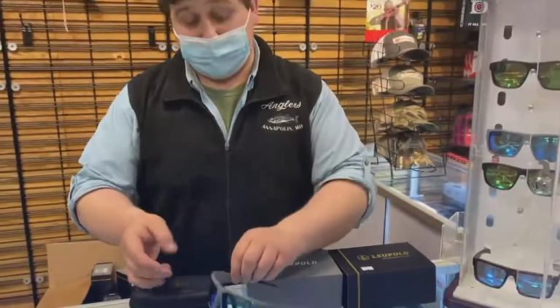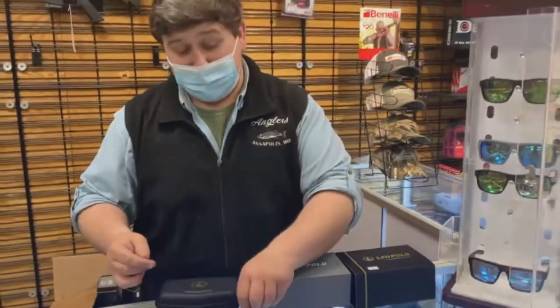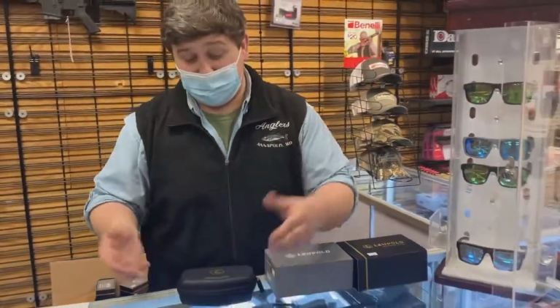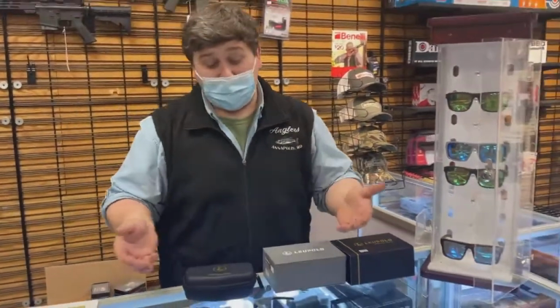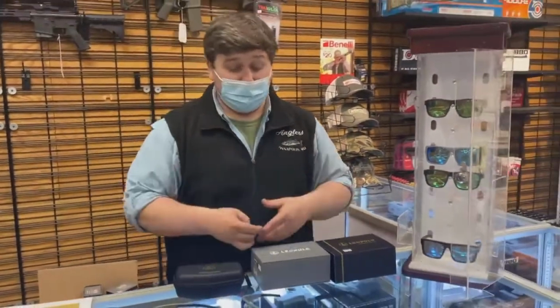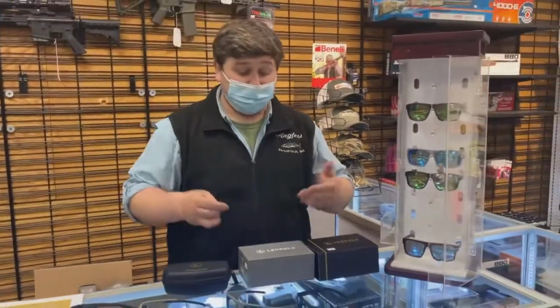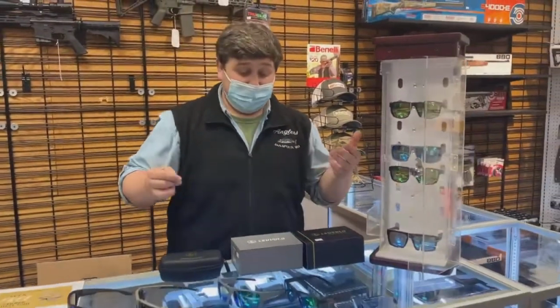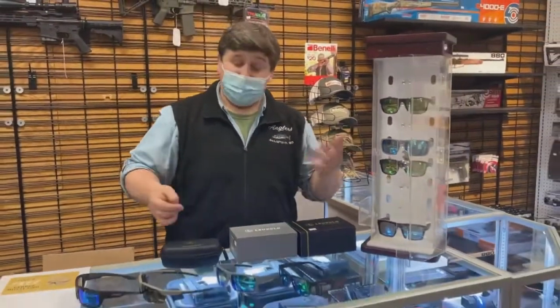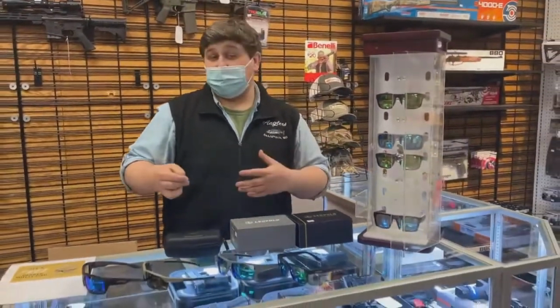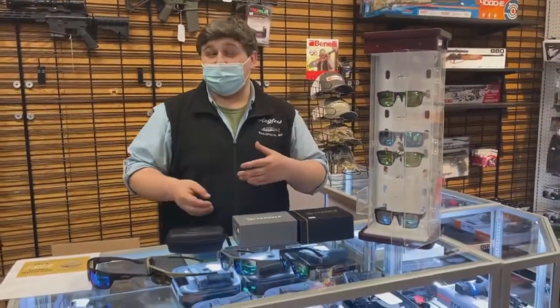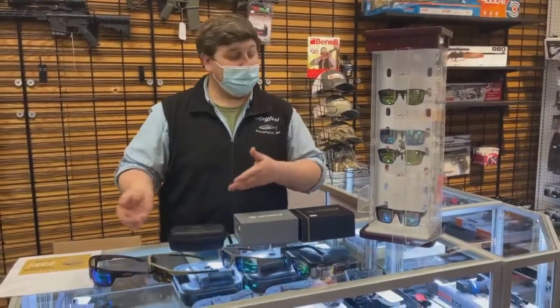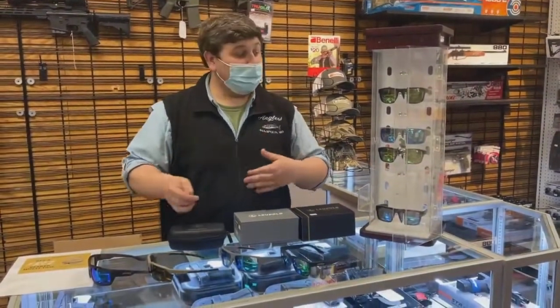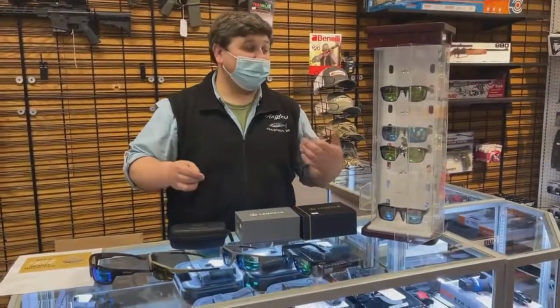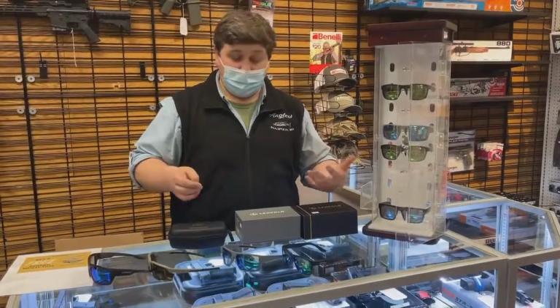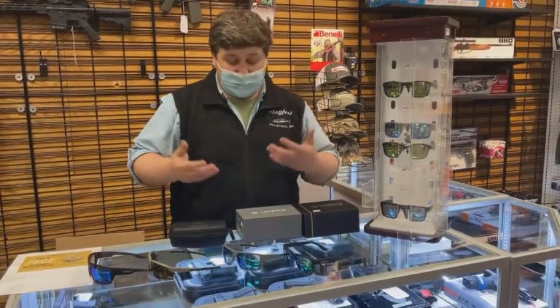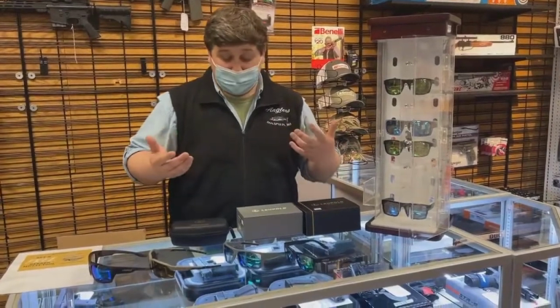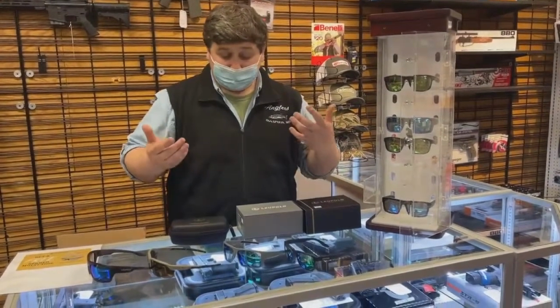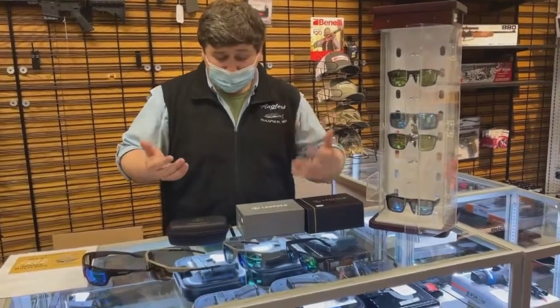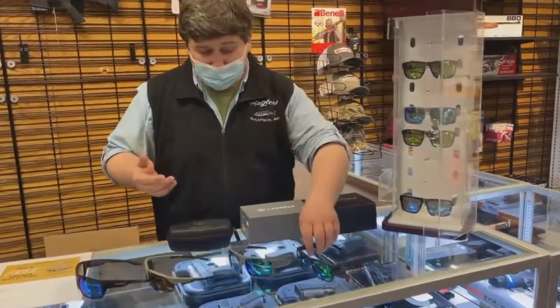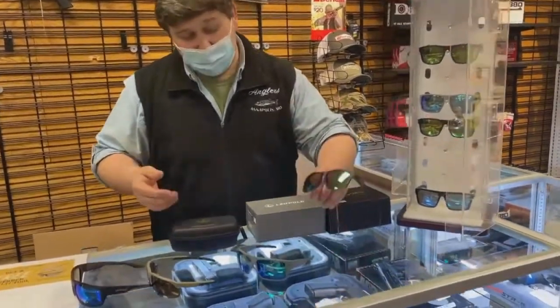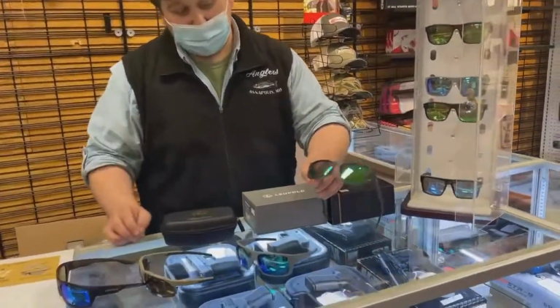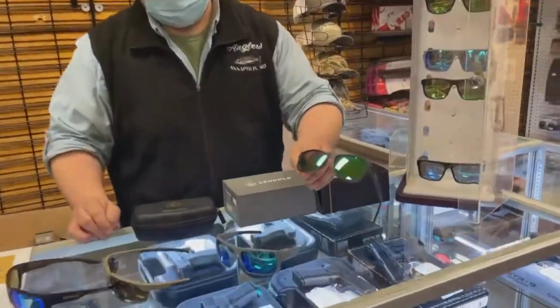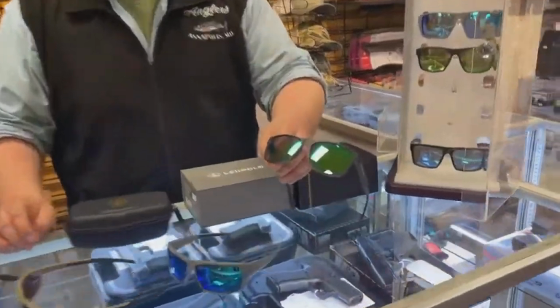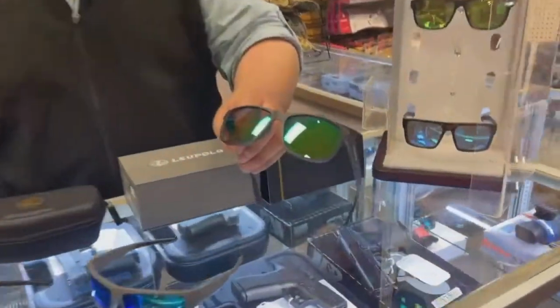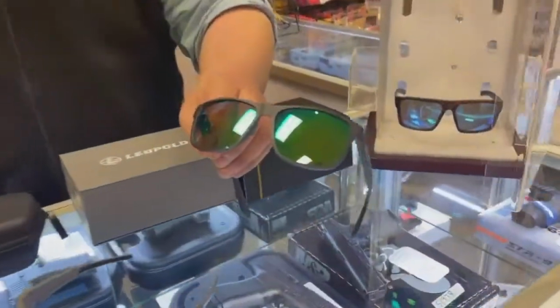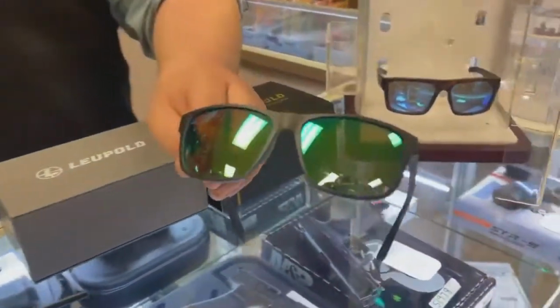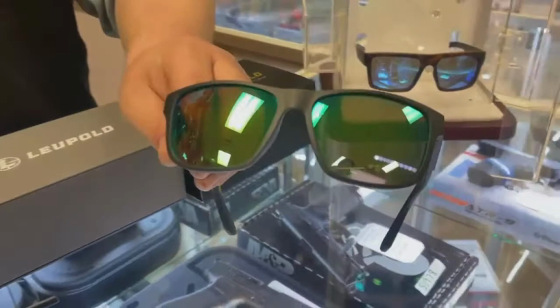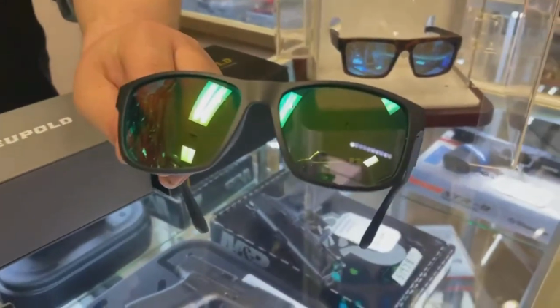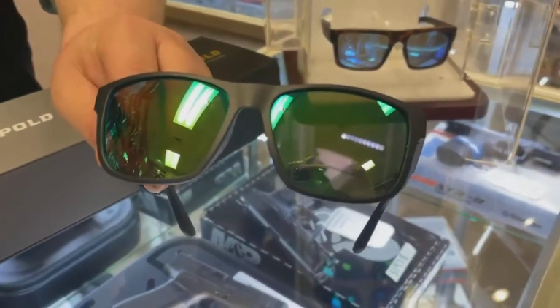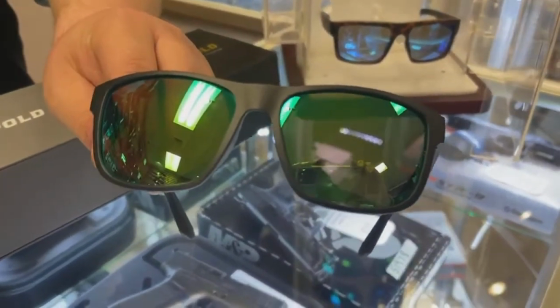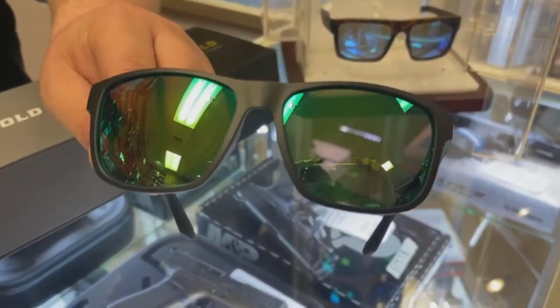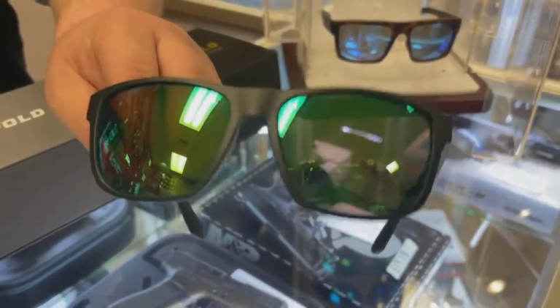We have them in a few different styles and colors. They range in price. Some of them are polarized, some of them aren't. Come on and get your style that fits your personality.